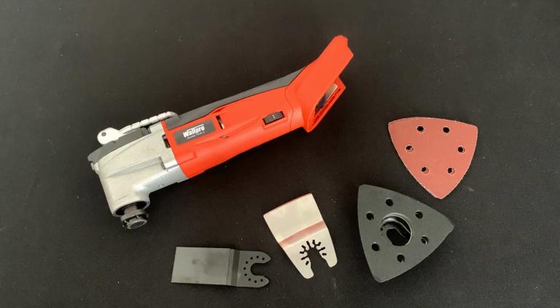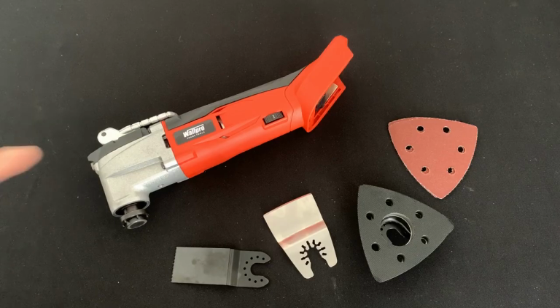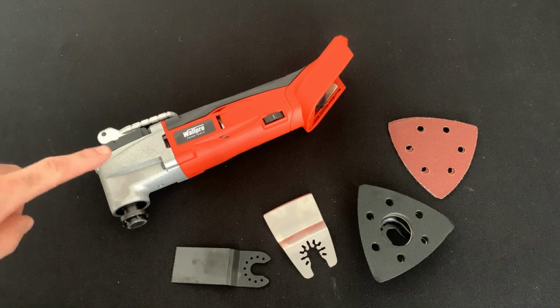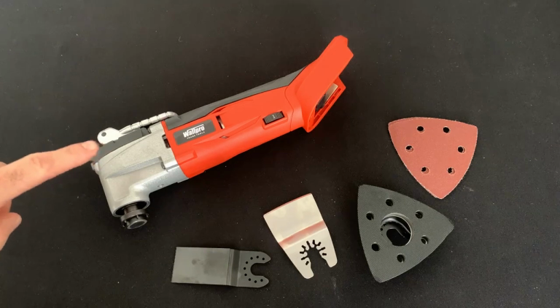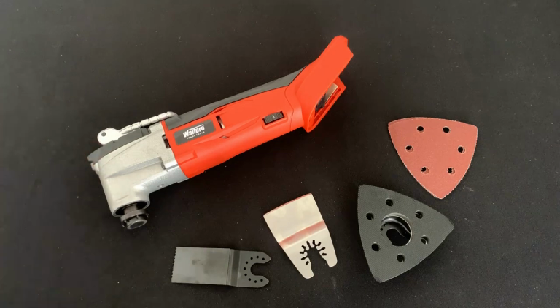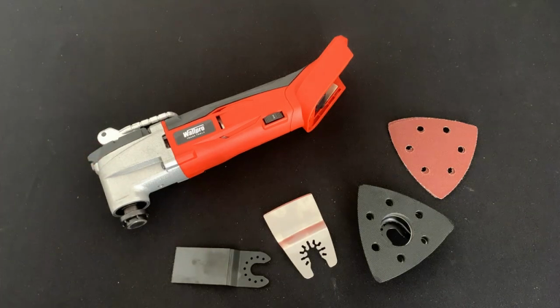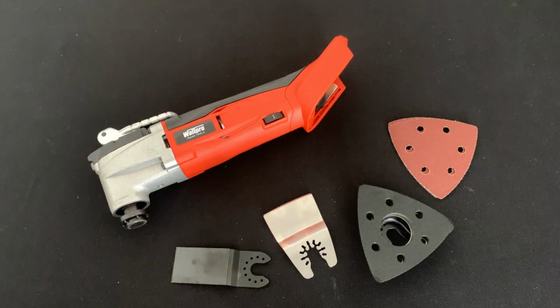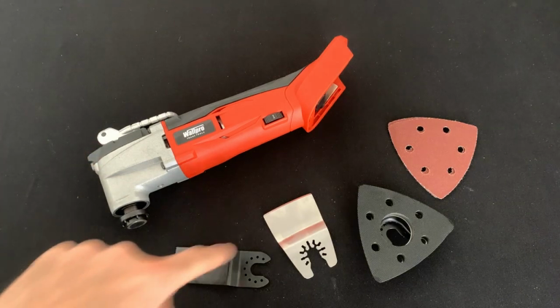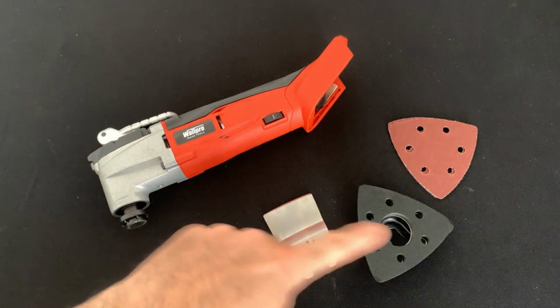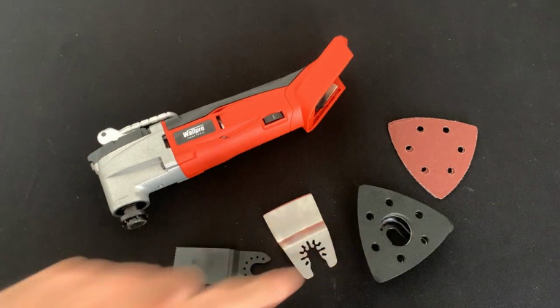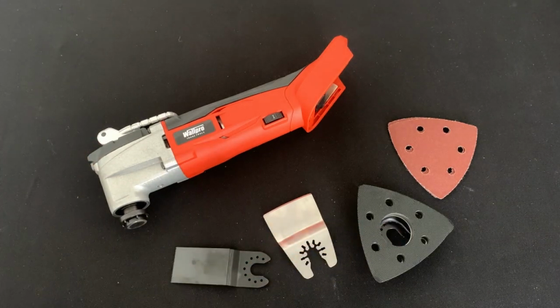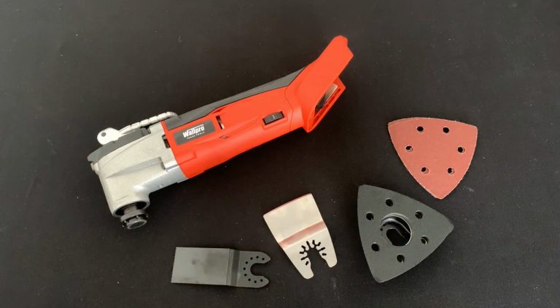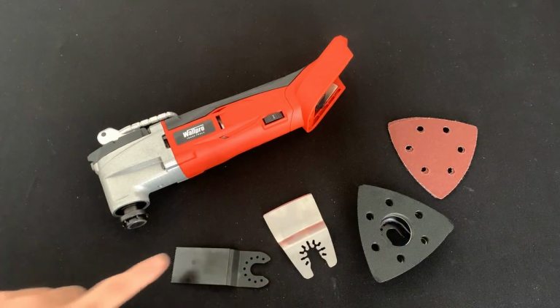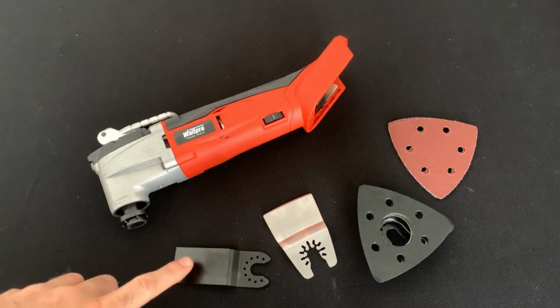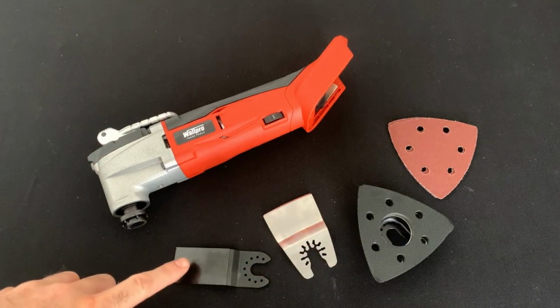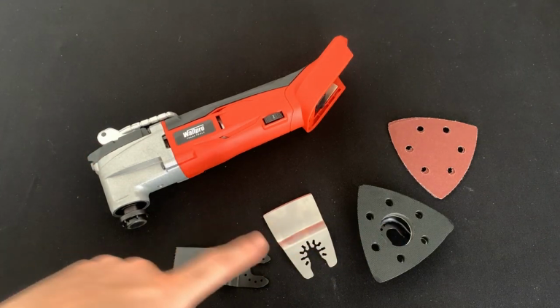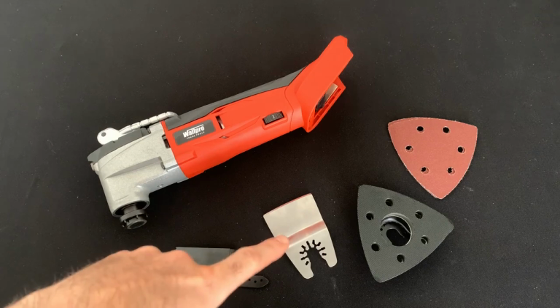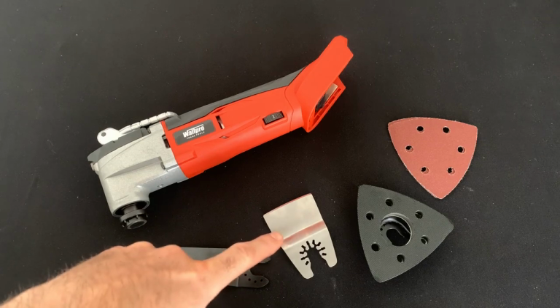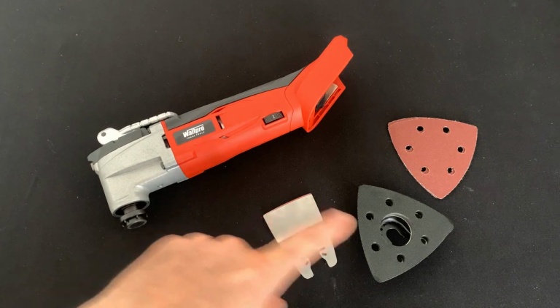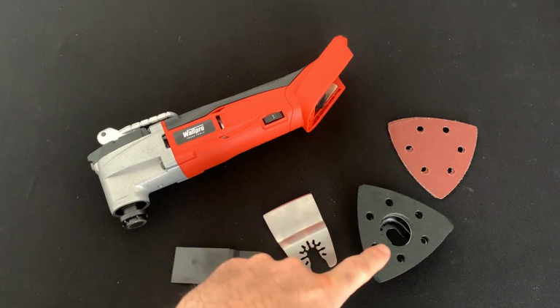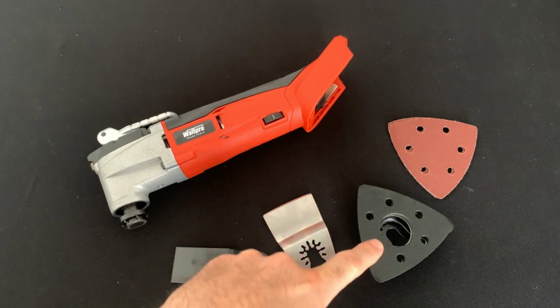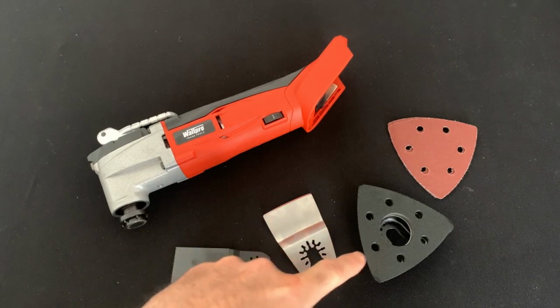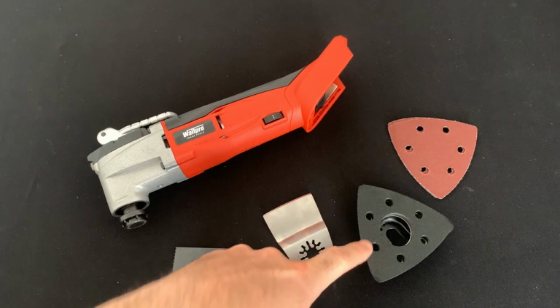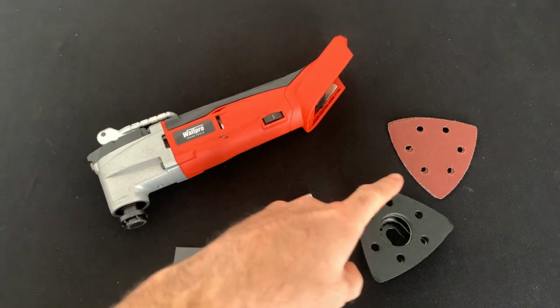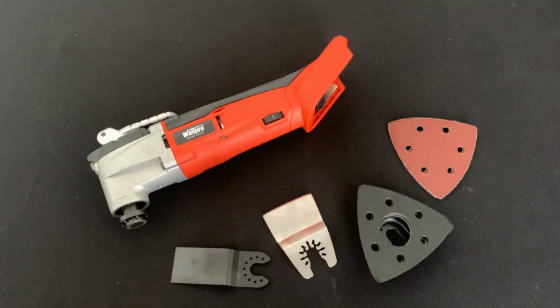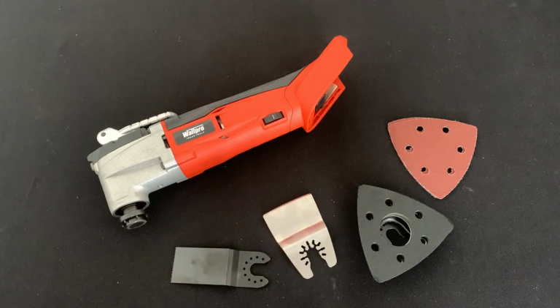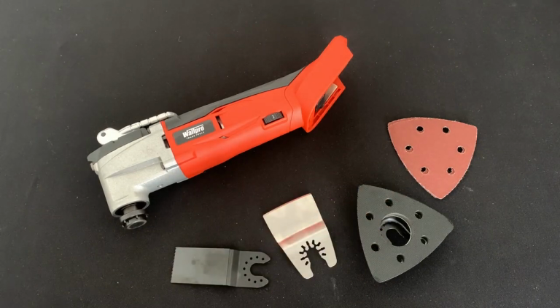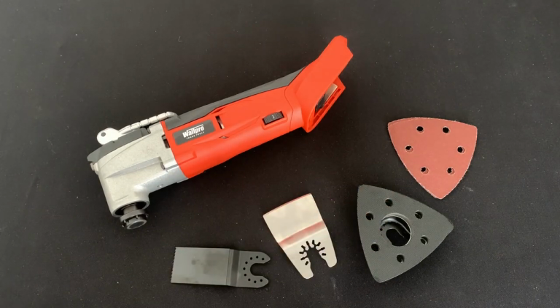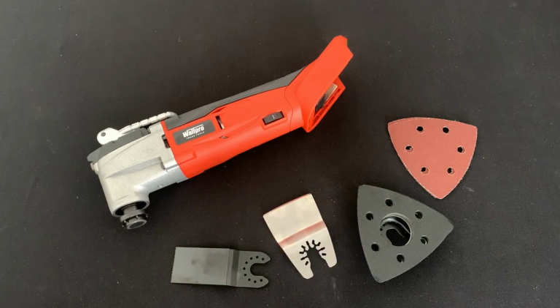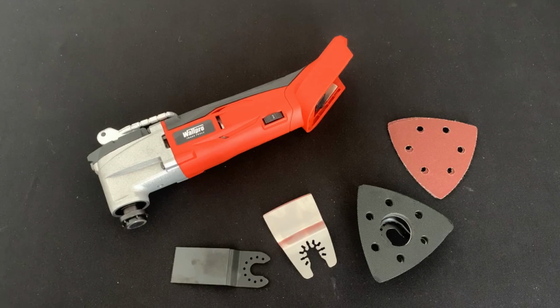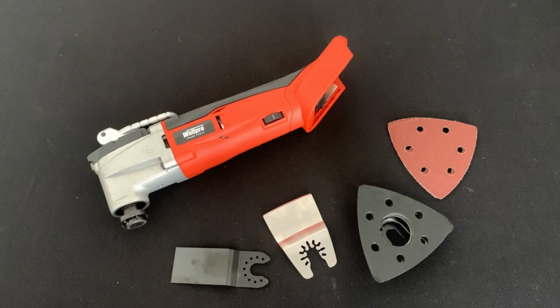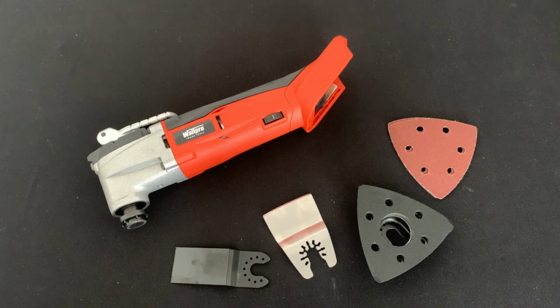We've got the new Warboard multi-tool with three different attachments: our blade, scraper, and sanding pad attachment. It also comes with 60 and 80 grit paper.